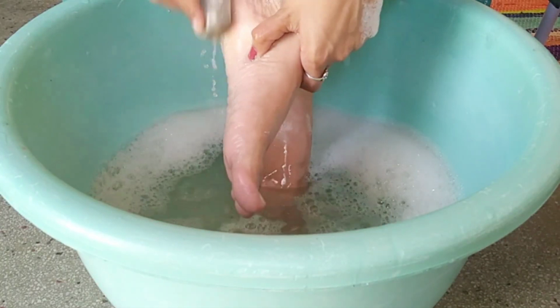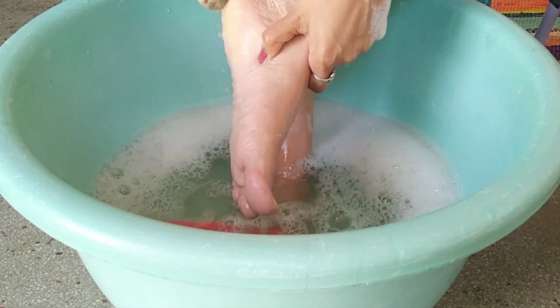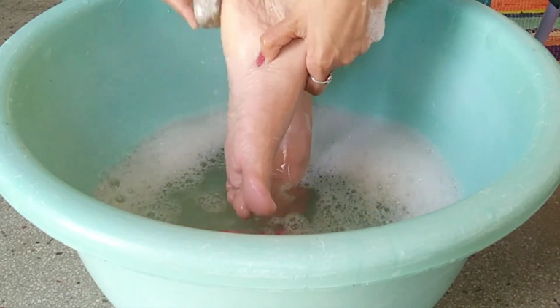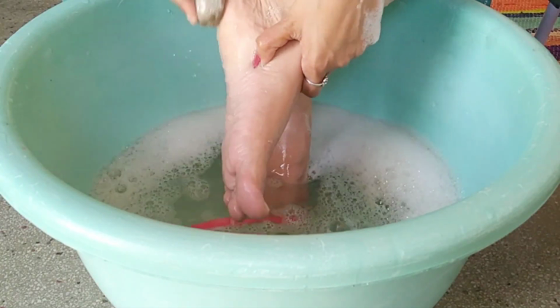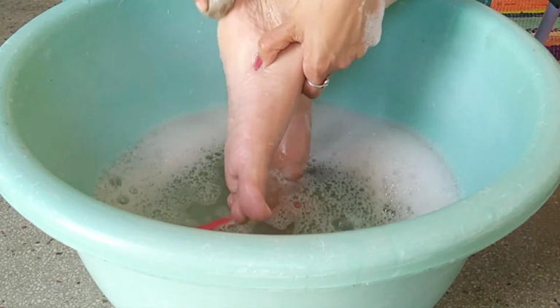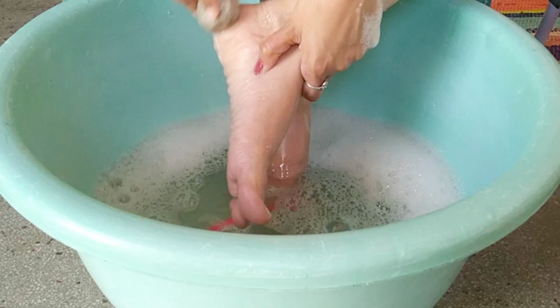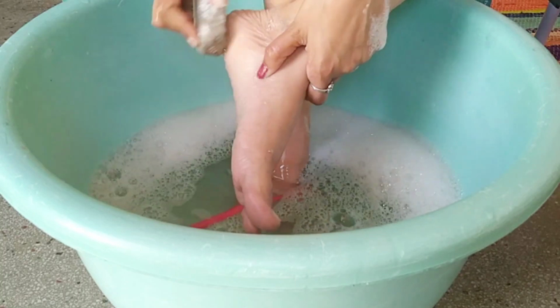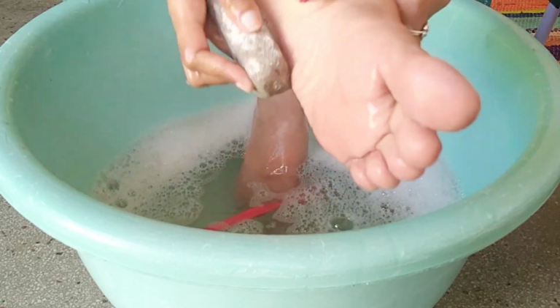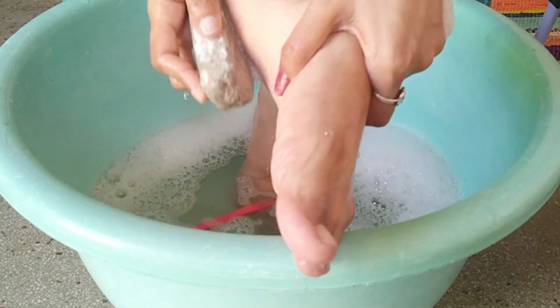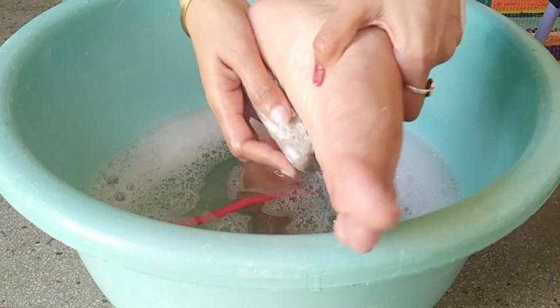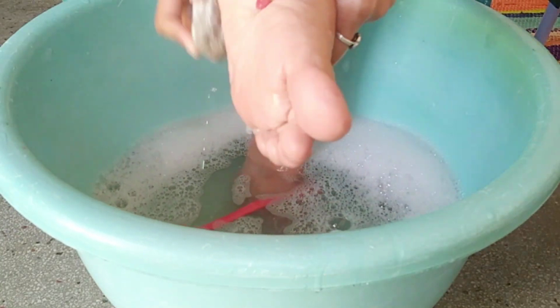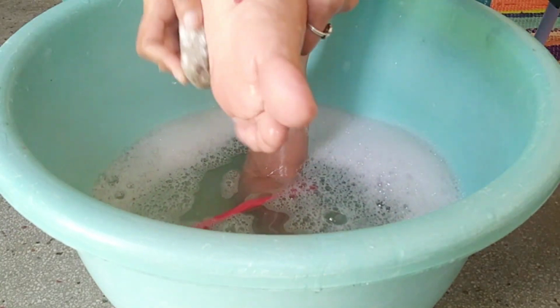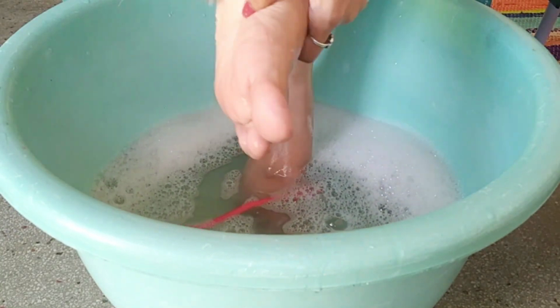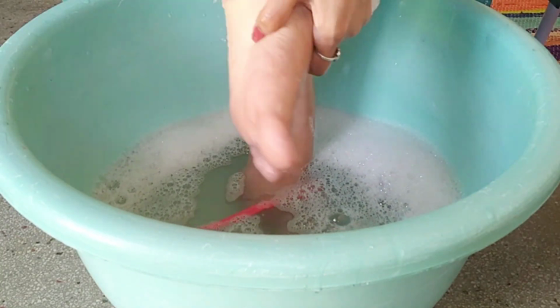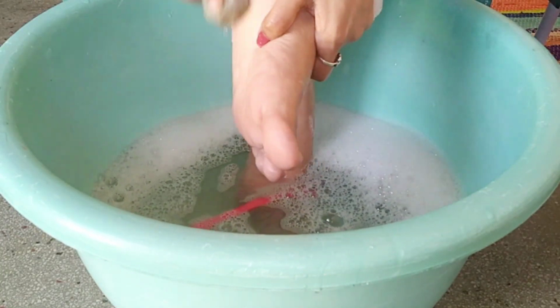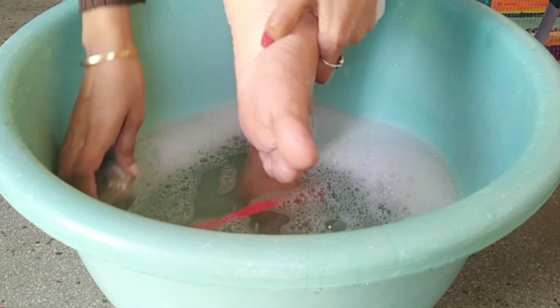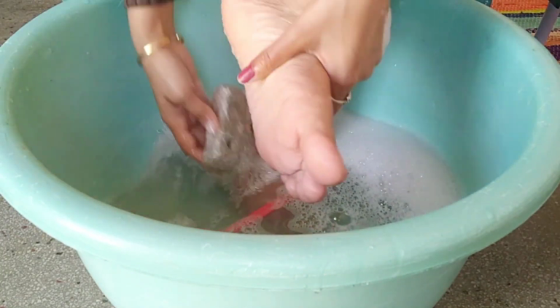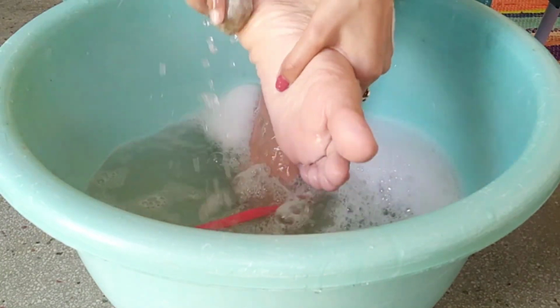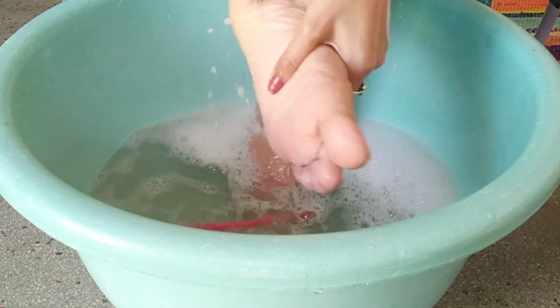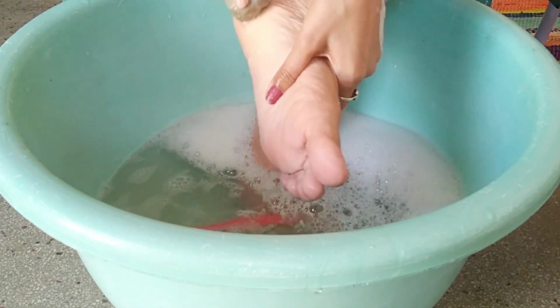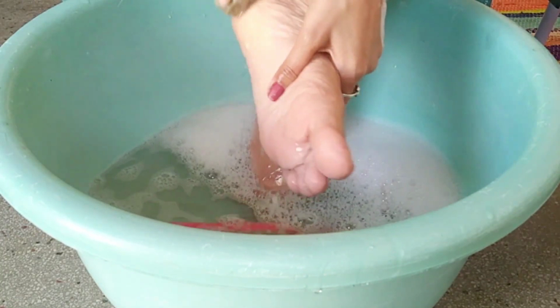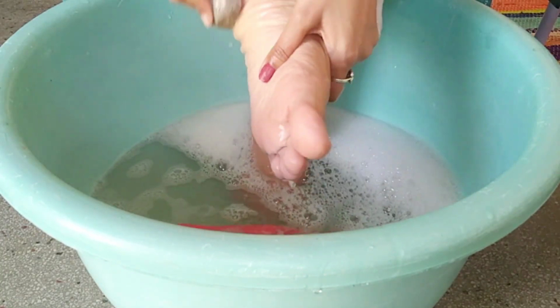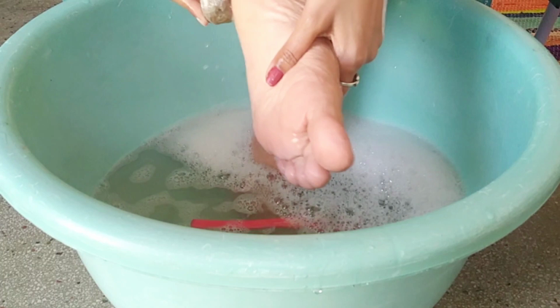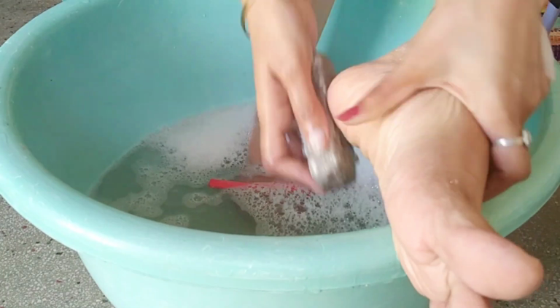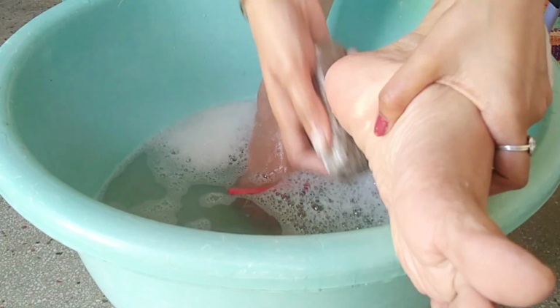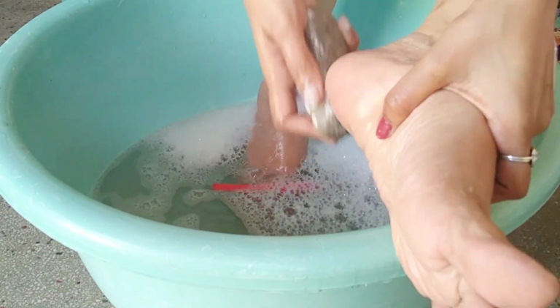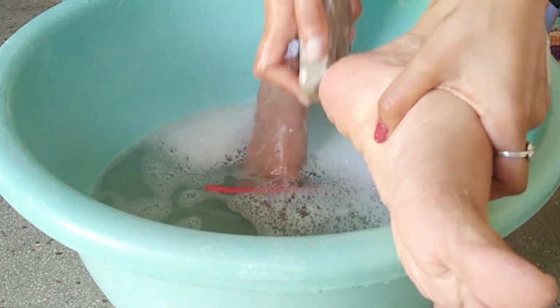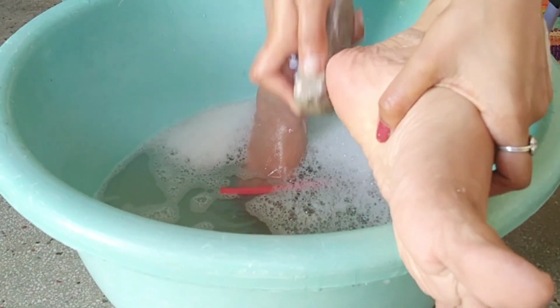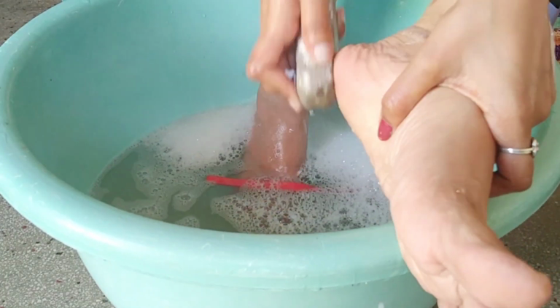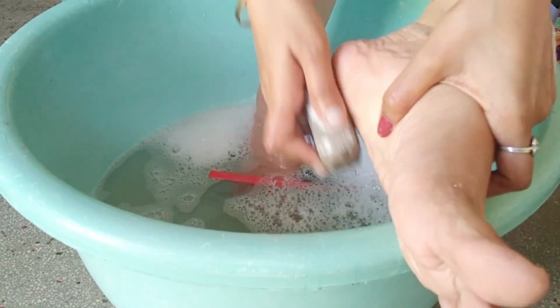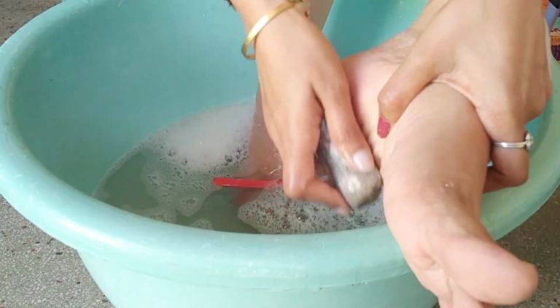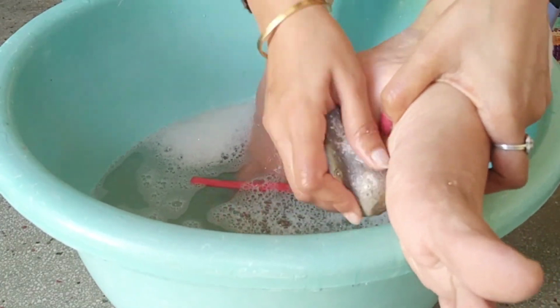After that, I removed the dead skin cells. I scrubbed with the scrubber first, and after that I rubbed with the pumice stone to remove dead skin.